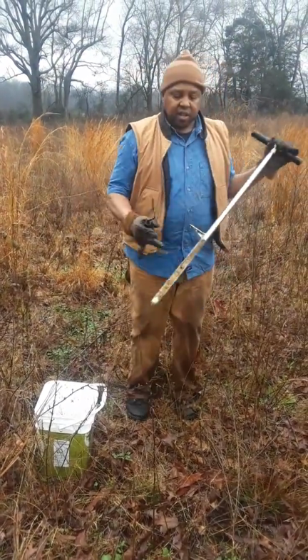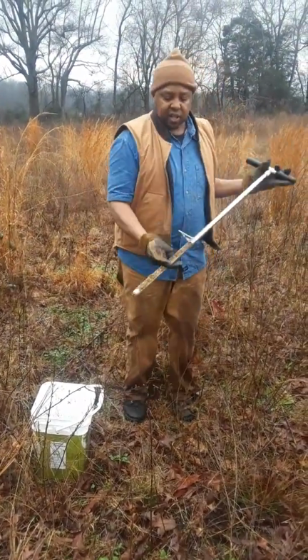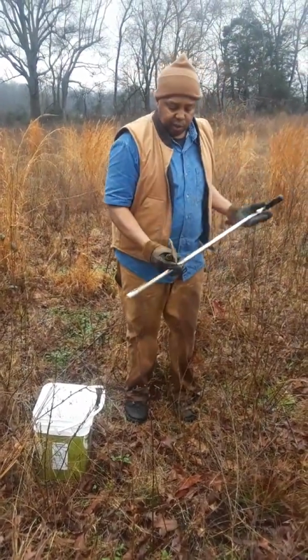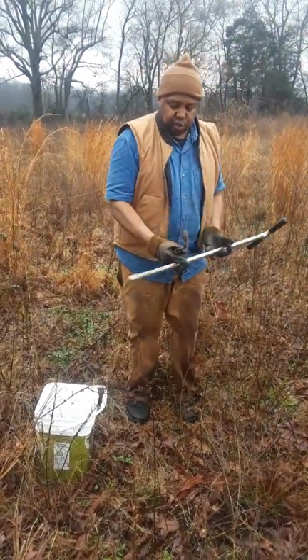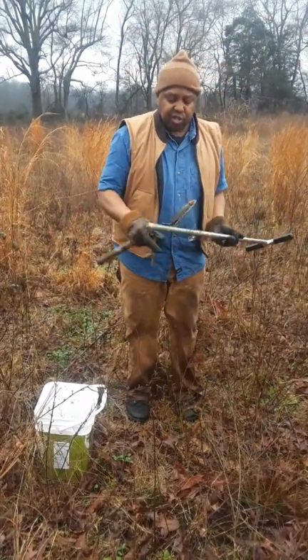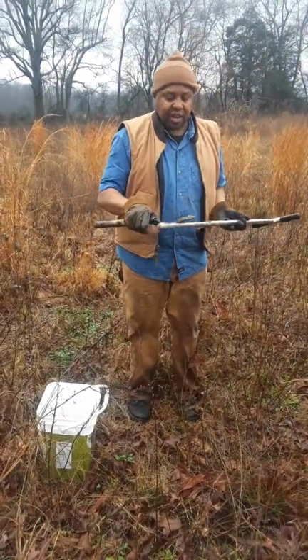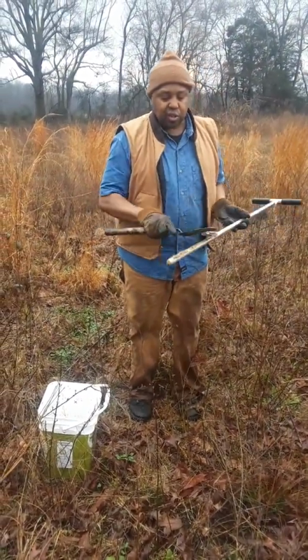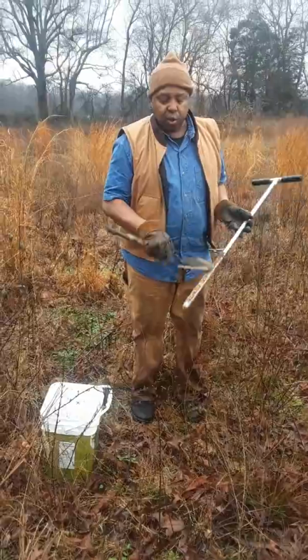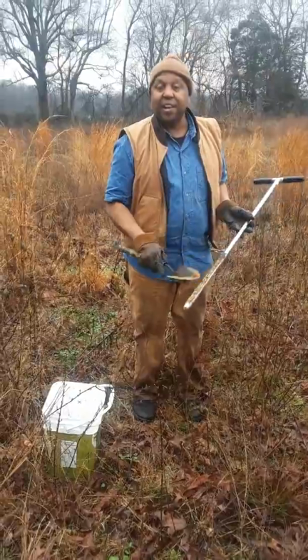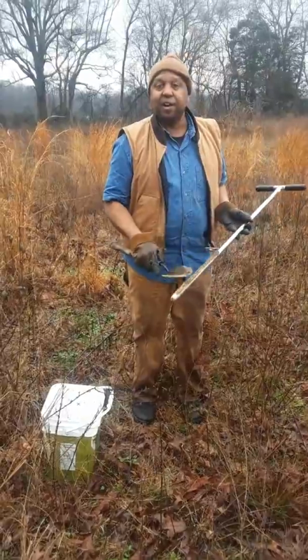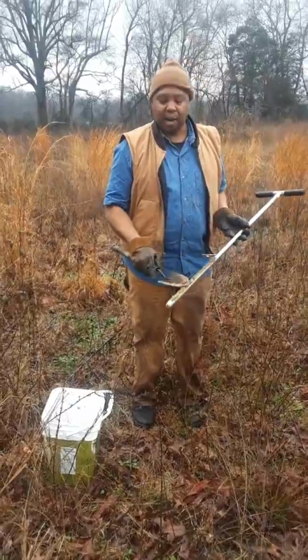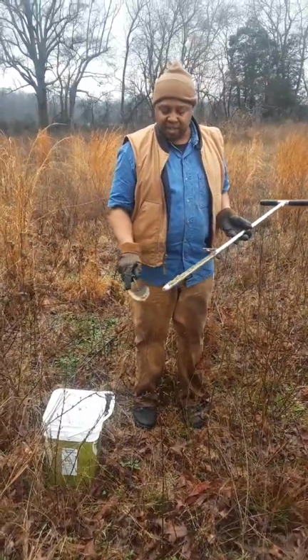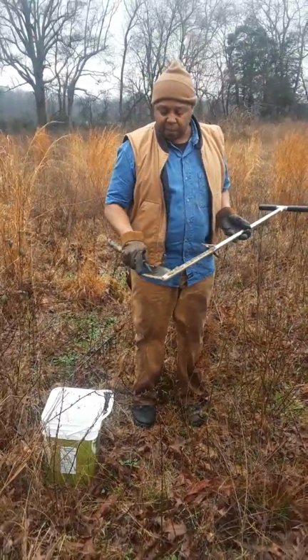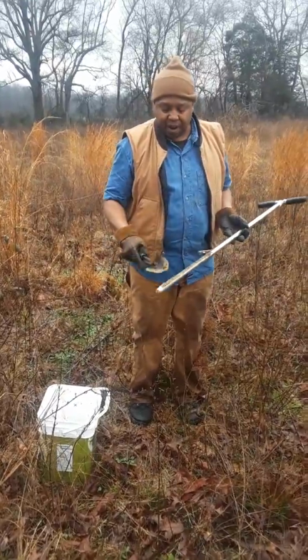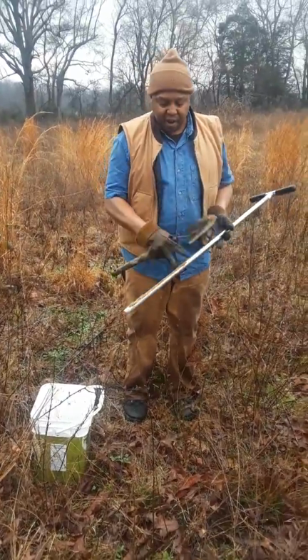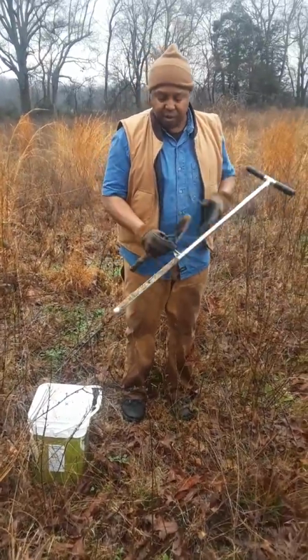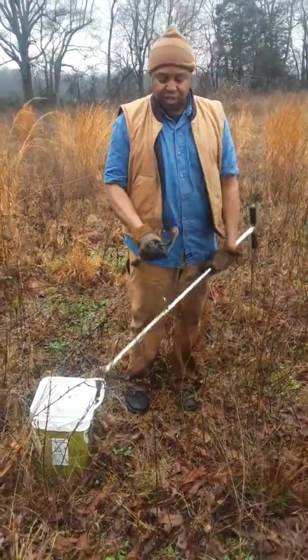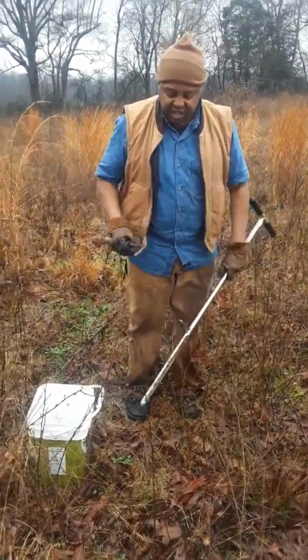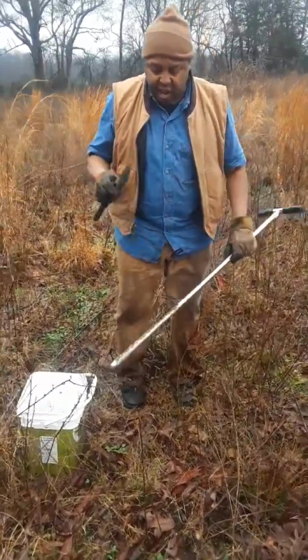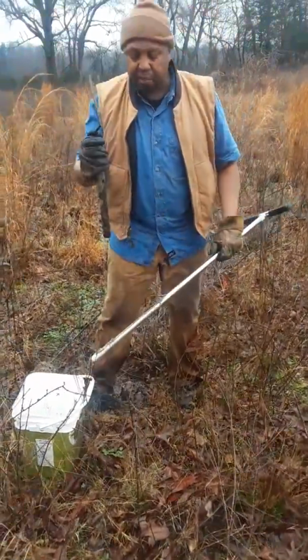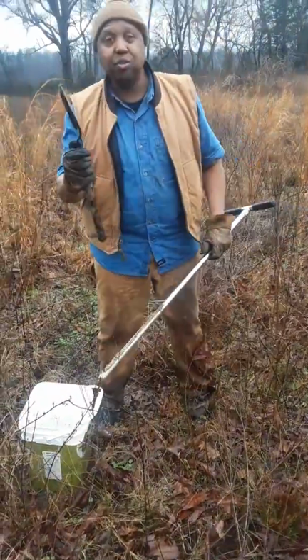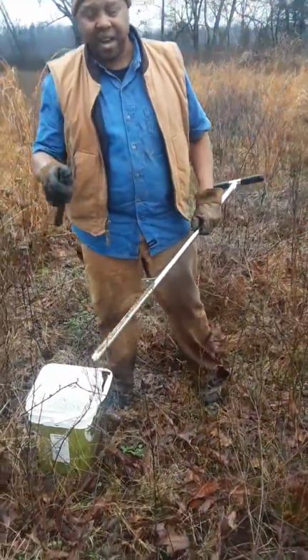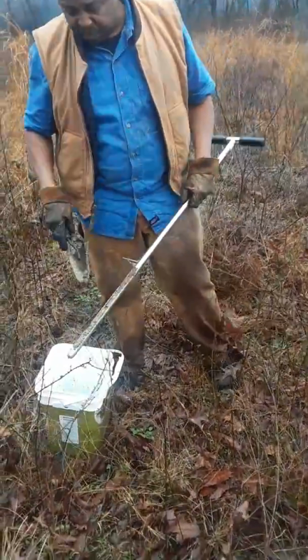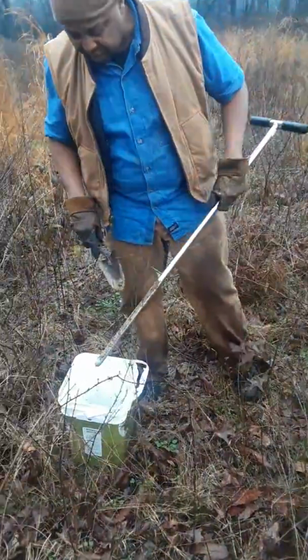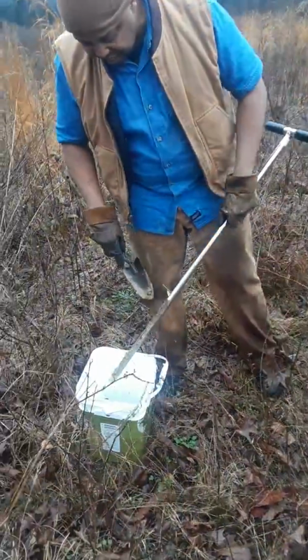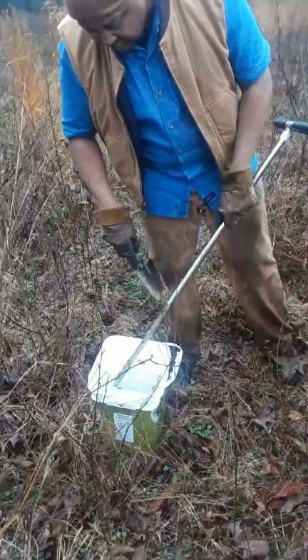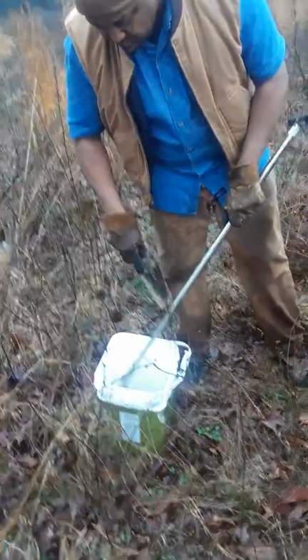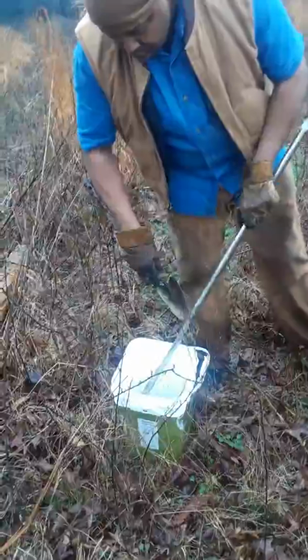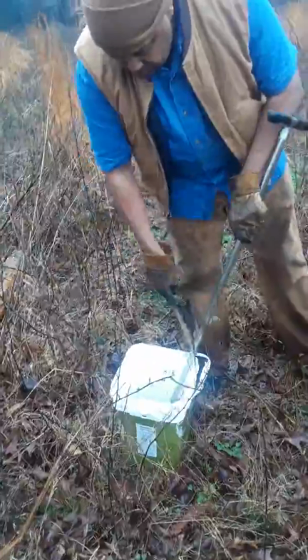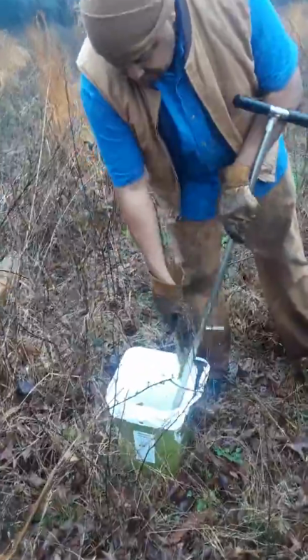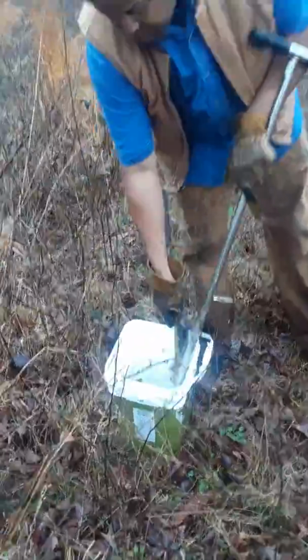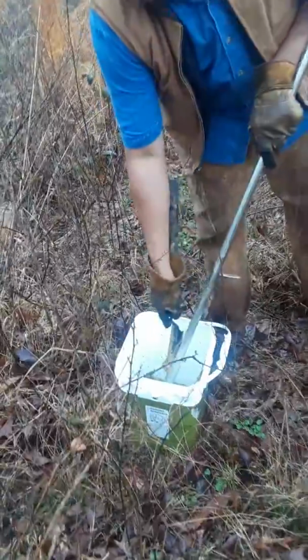You can see I've got soil right here — I've got my sample right here. I'm going to use my hand spade to dig it out and put it into the bucket.